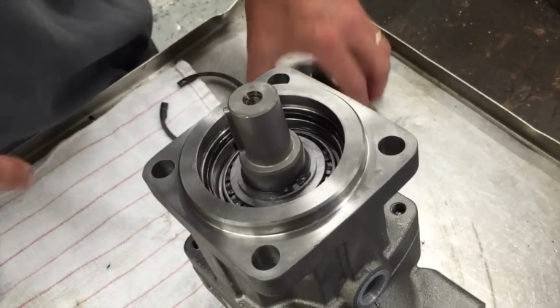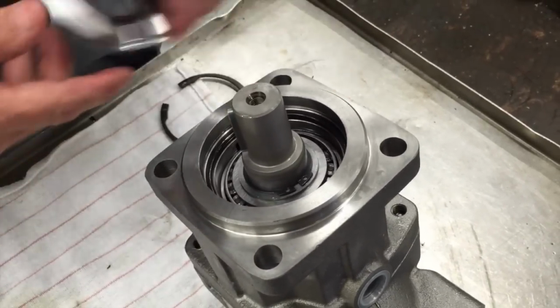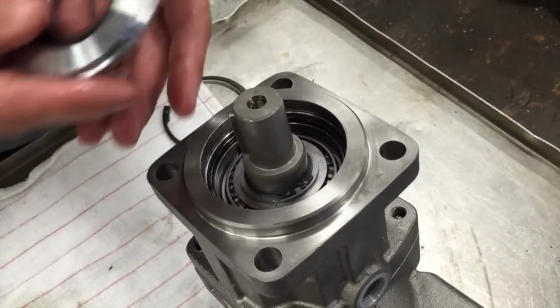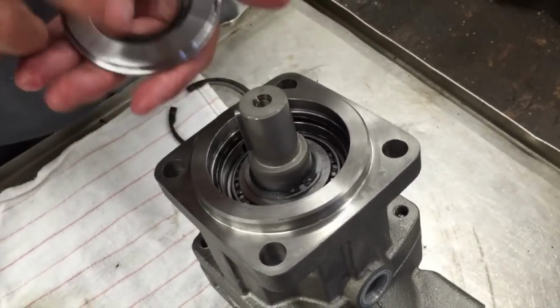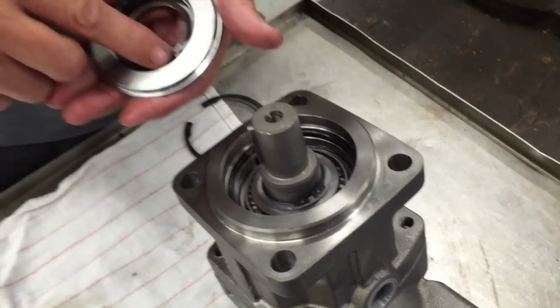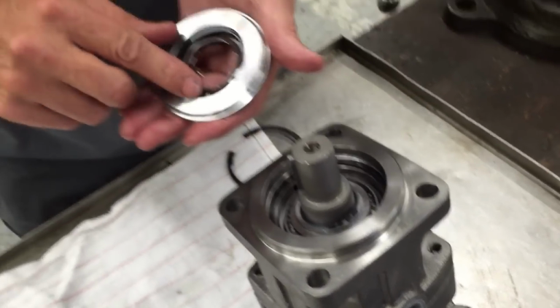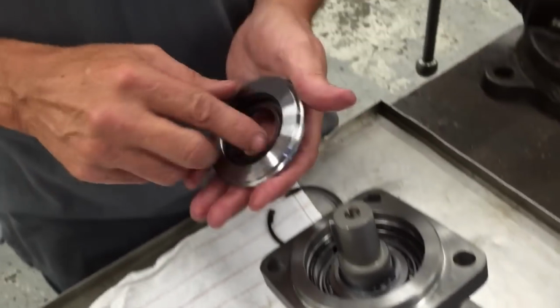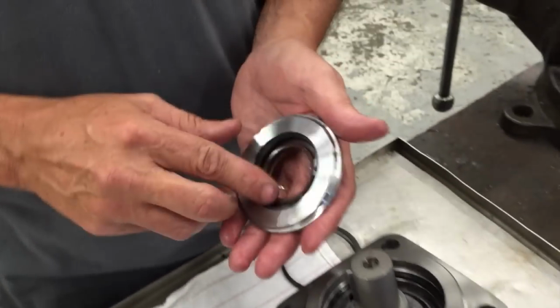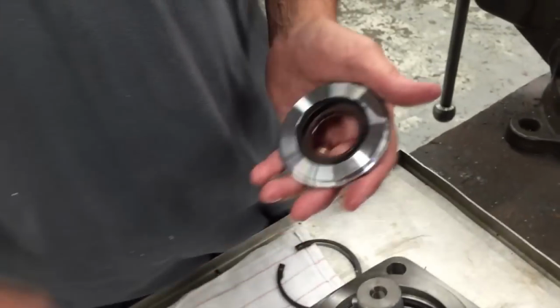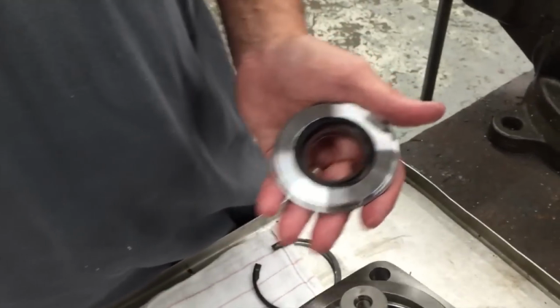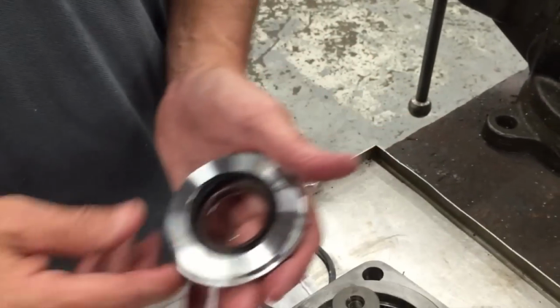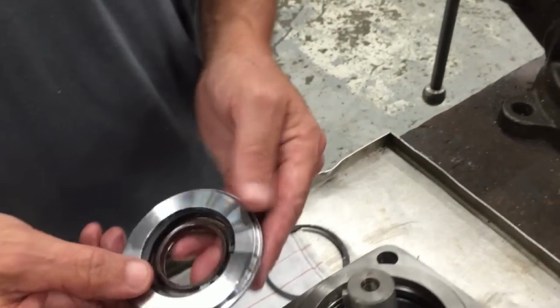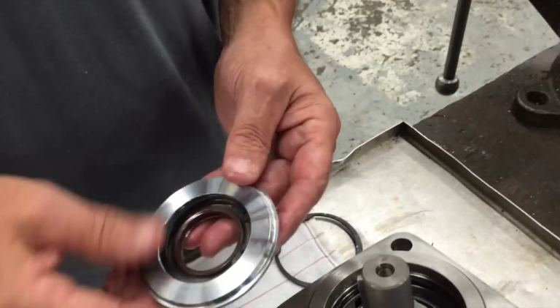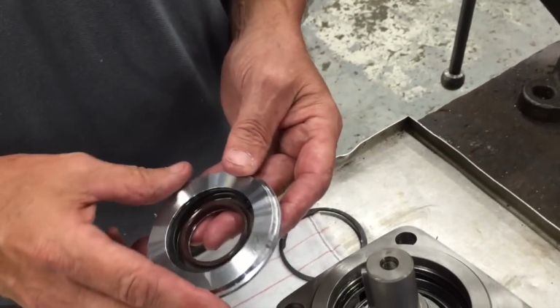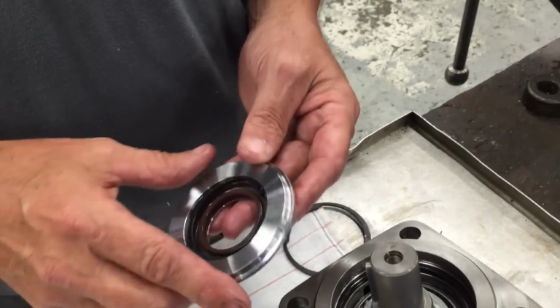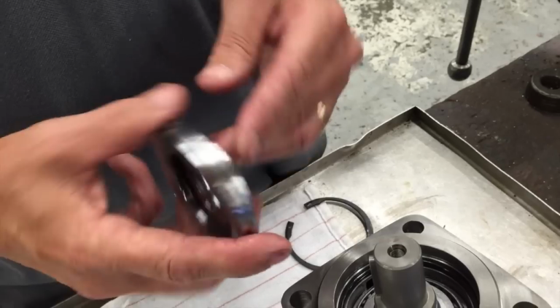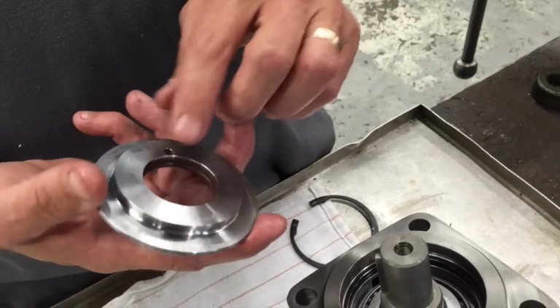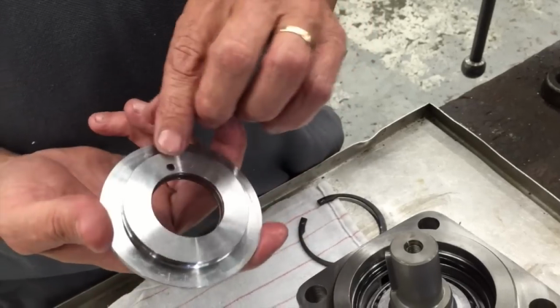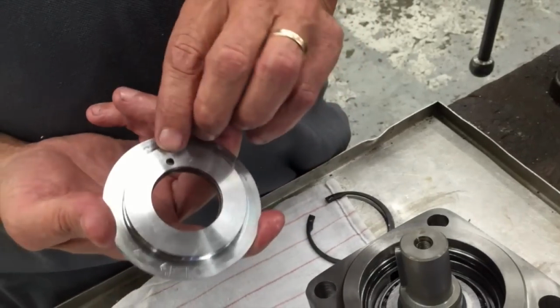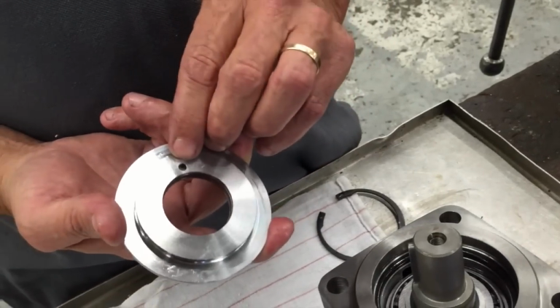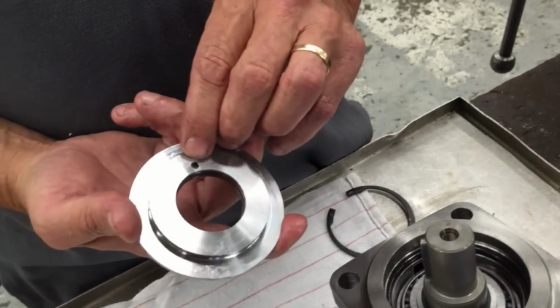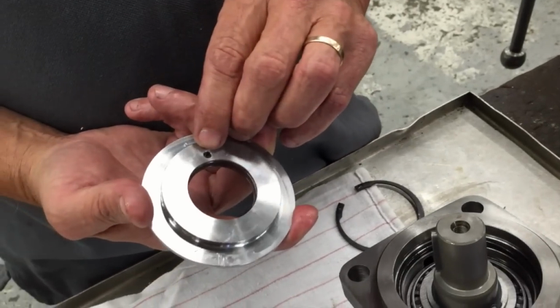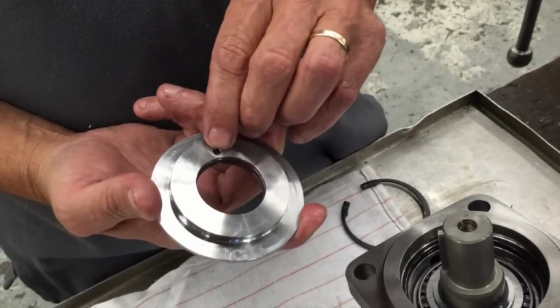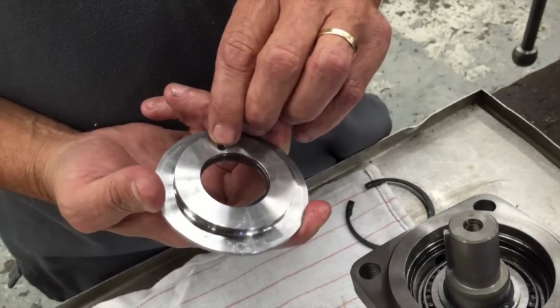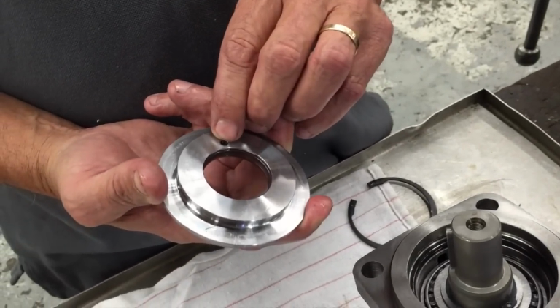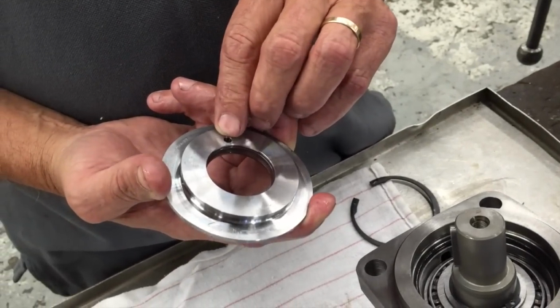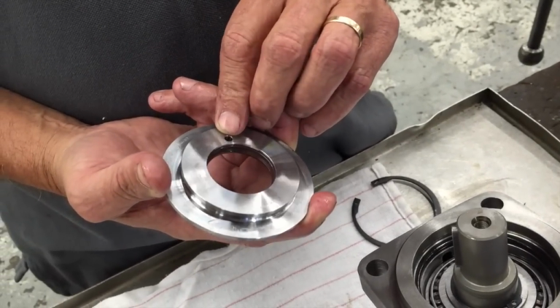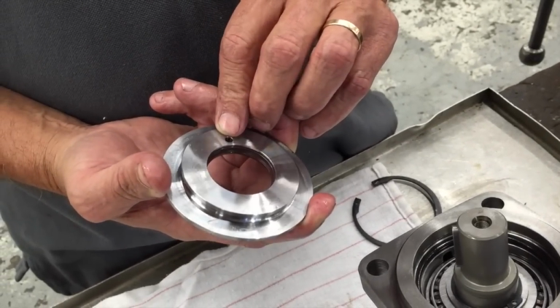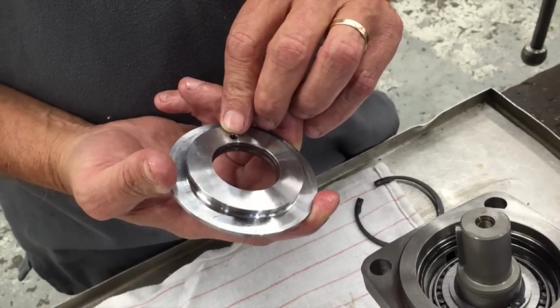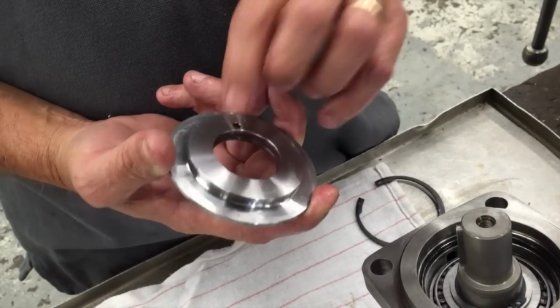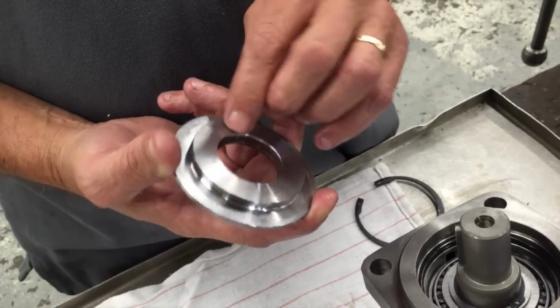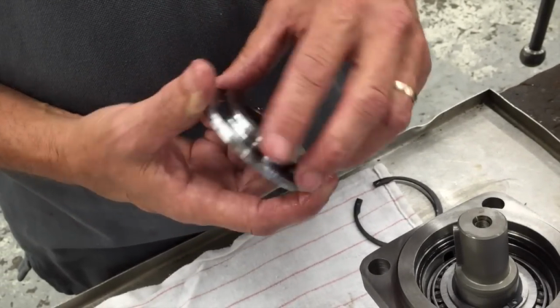As you'll notice, you have a snap ring here — remove that snap ring basically the same way. You have a little punch hole to push the old seal out, and you would do that.